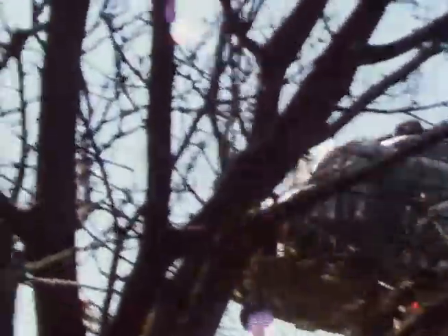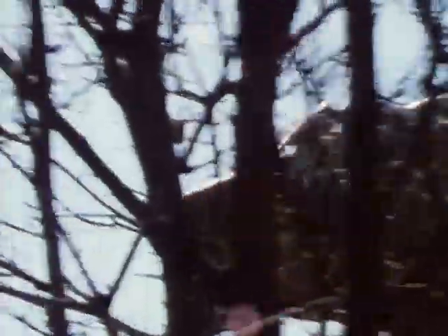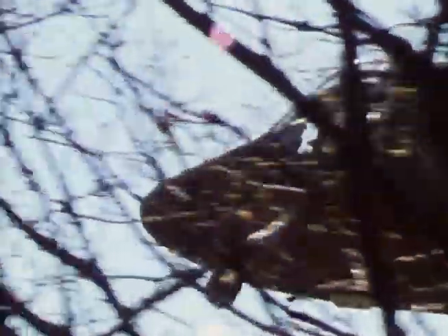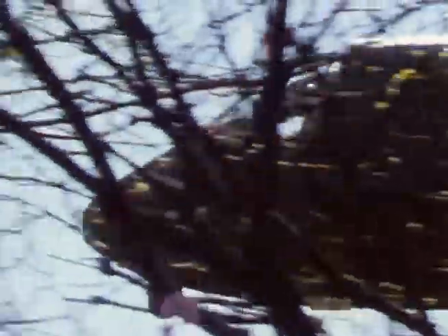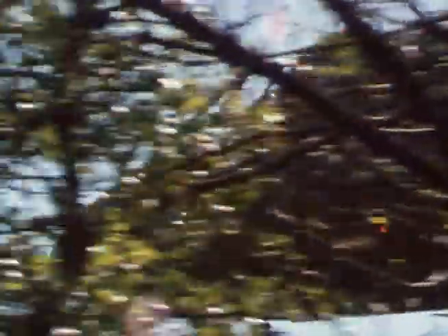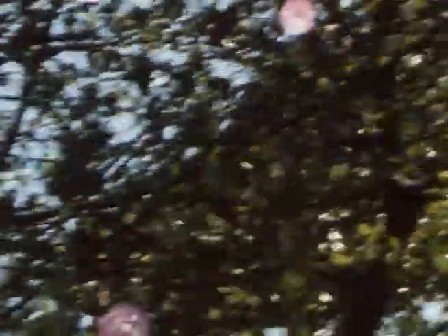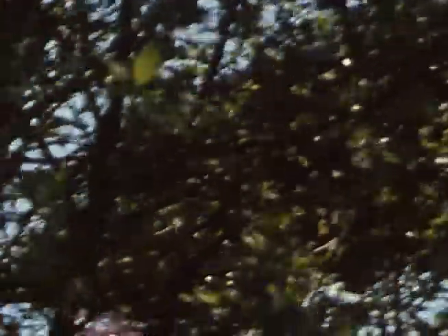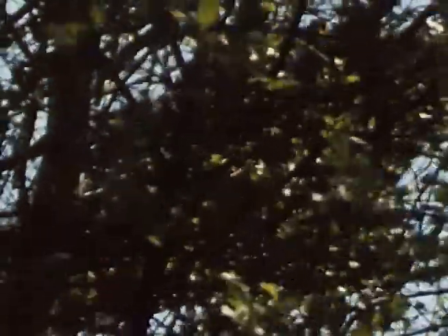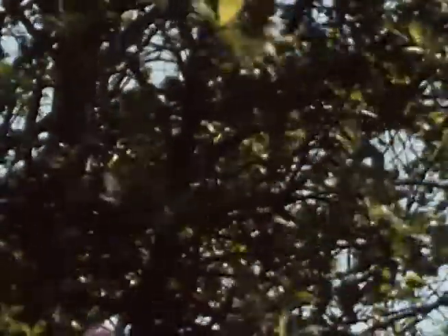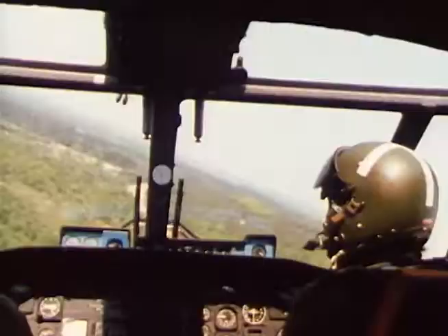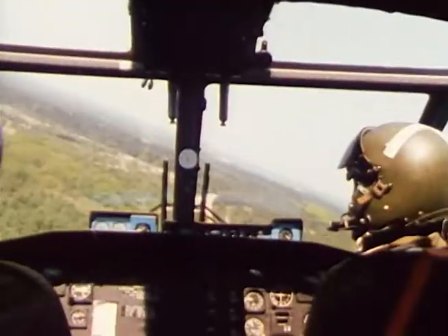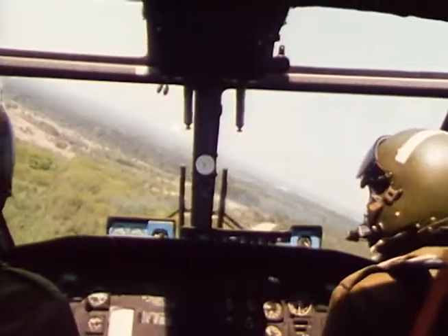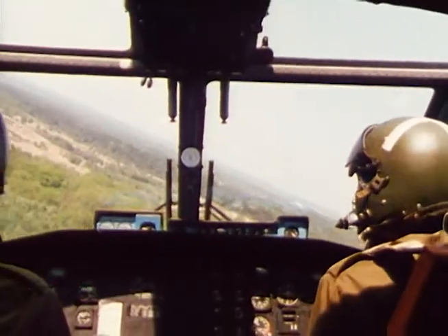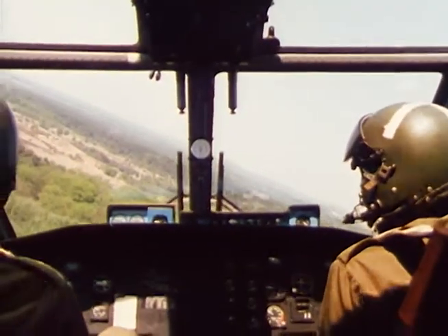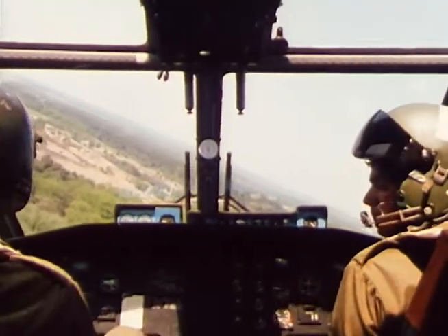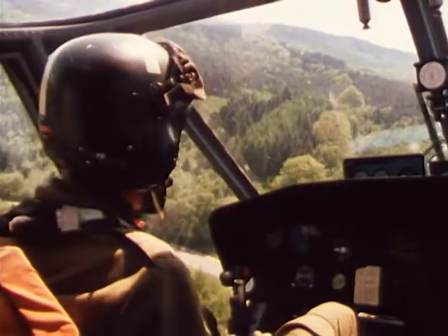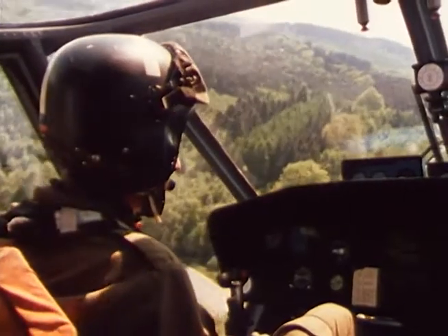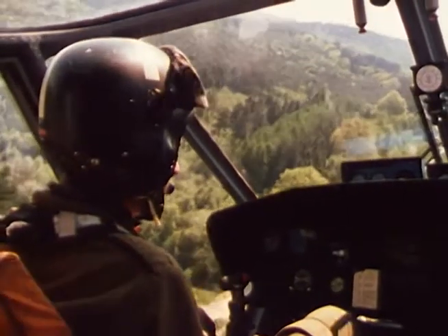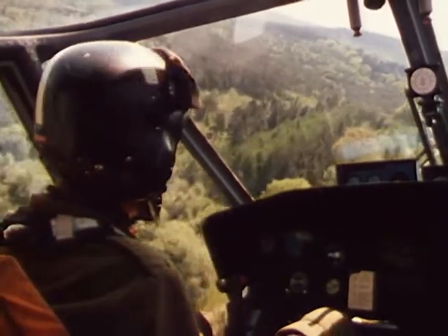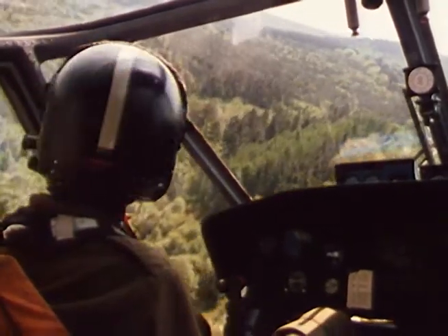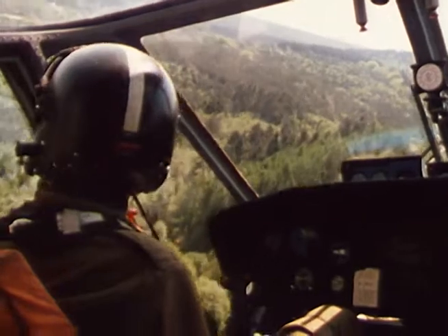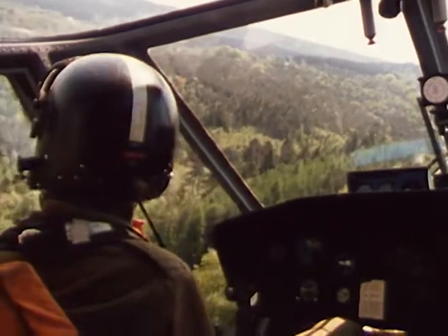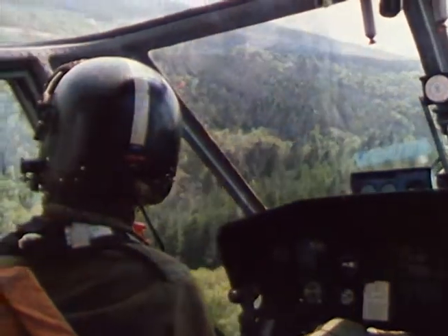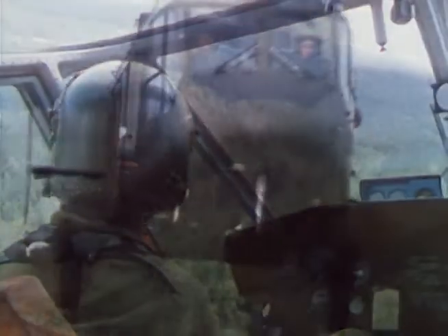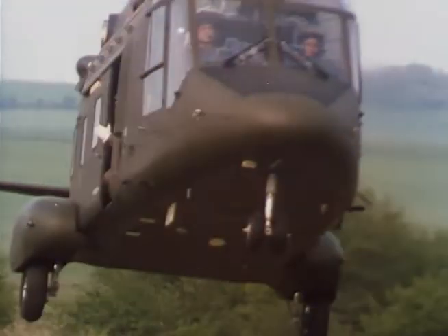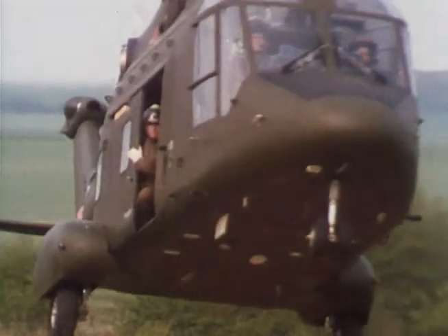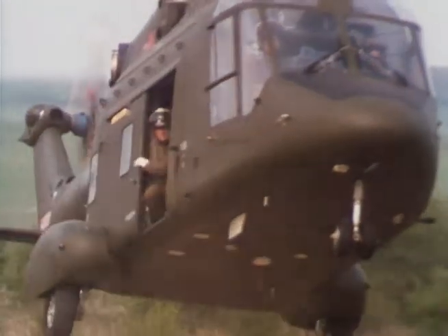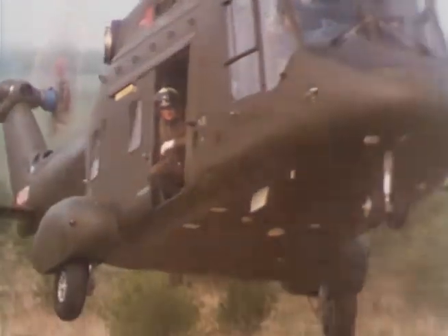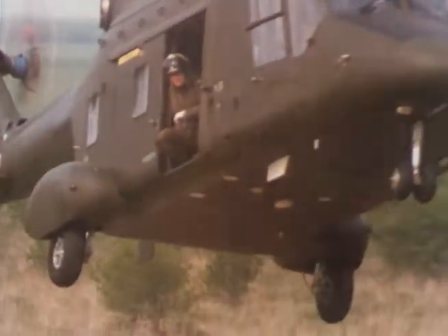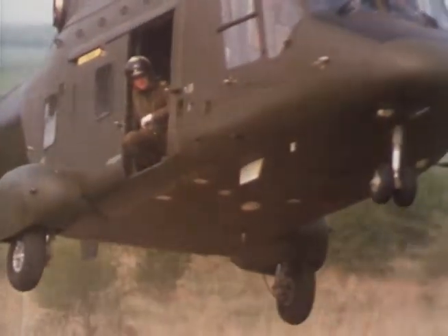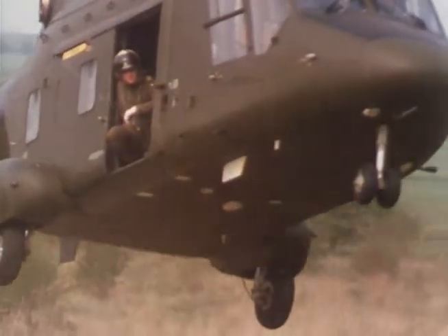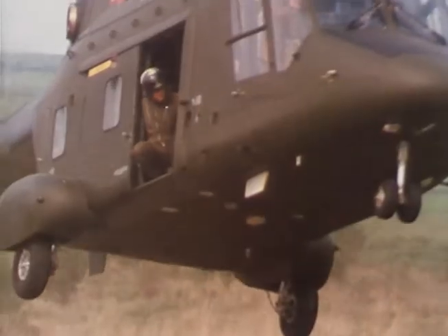Westland 30 is fast, highly manoeuvrable and easy to fly. The spacious cockpit has superb all-round vision. It is a pilot's aircraft, and a versatile, proven tactical support helicopter — Westland 30, the combat transporter in Team Lynx.